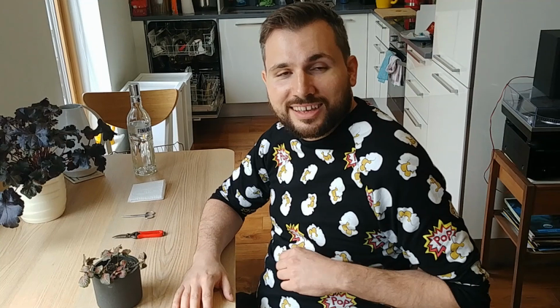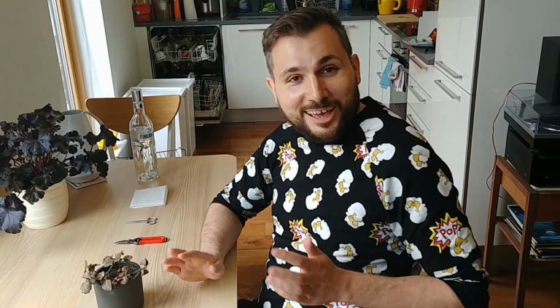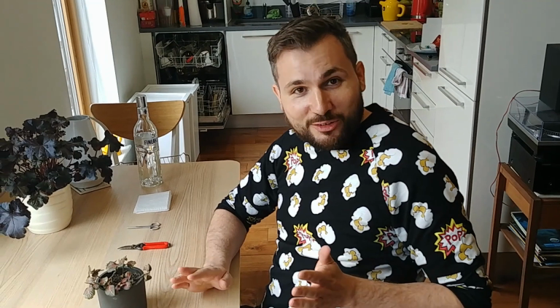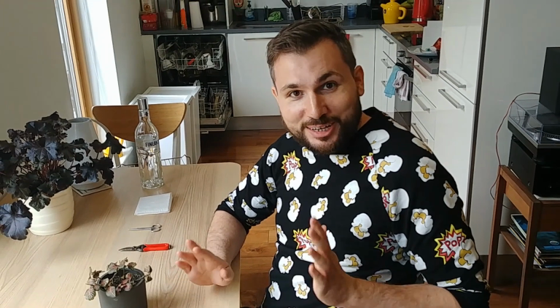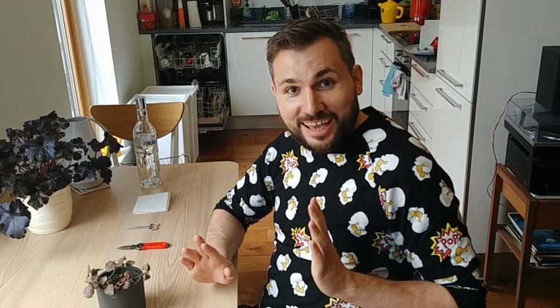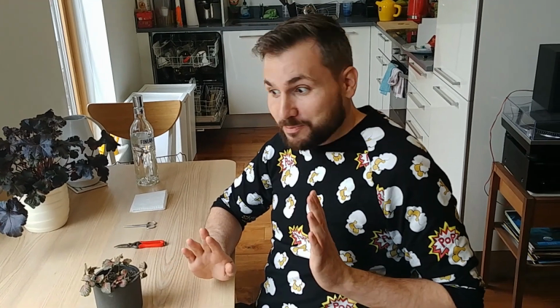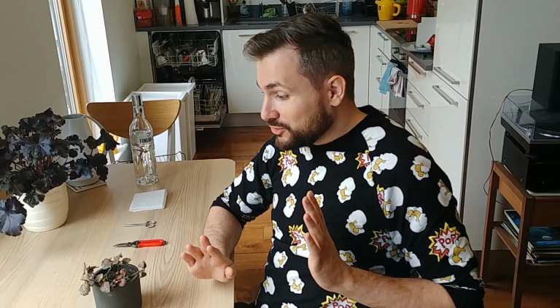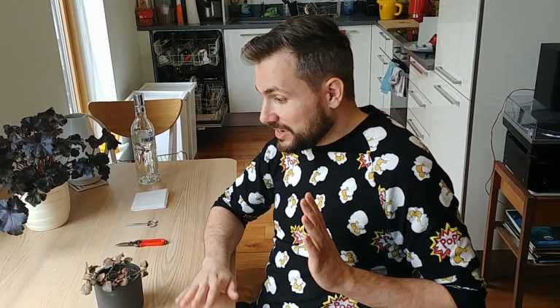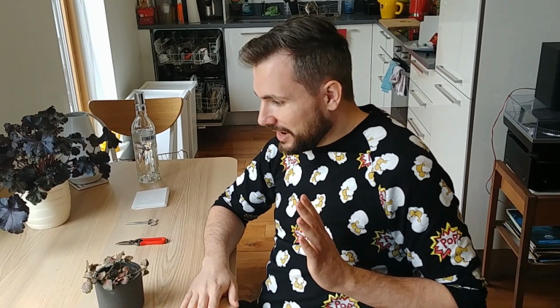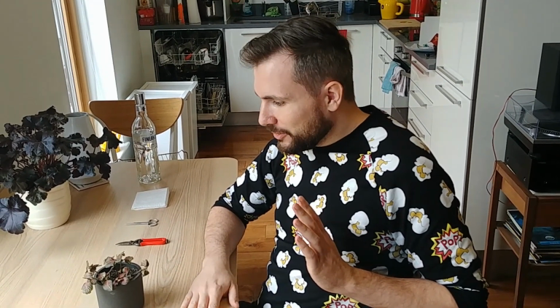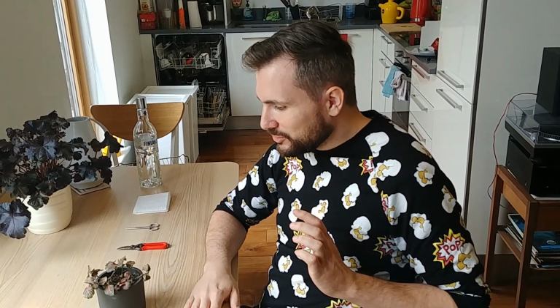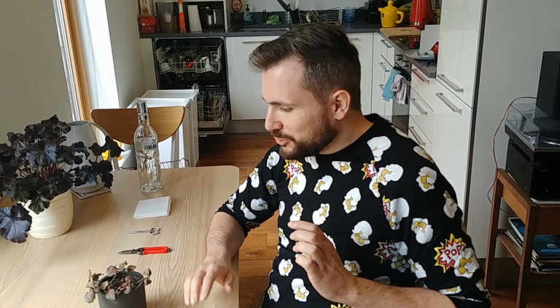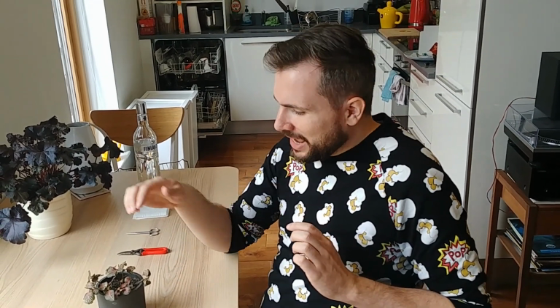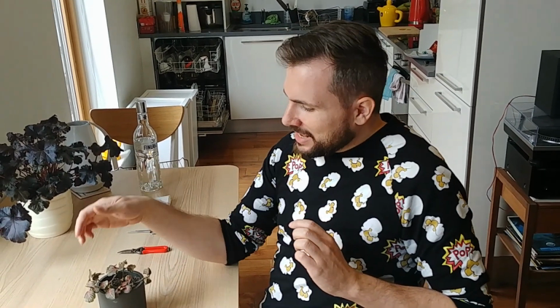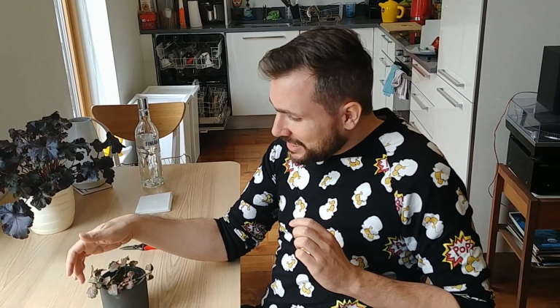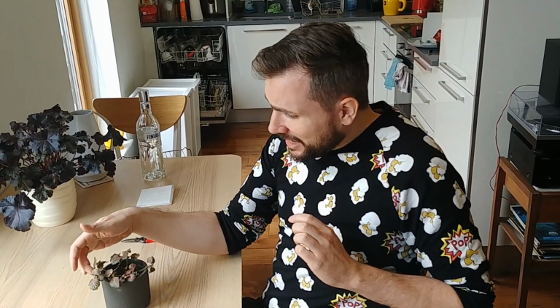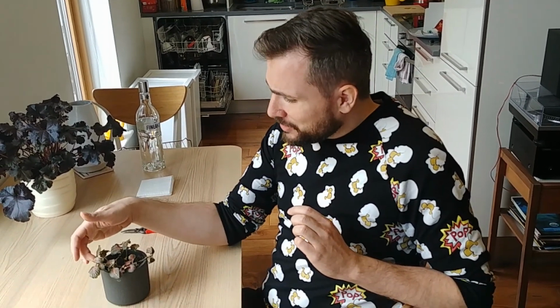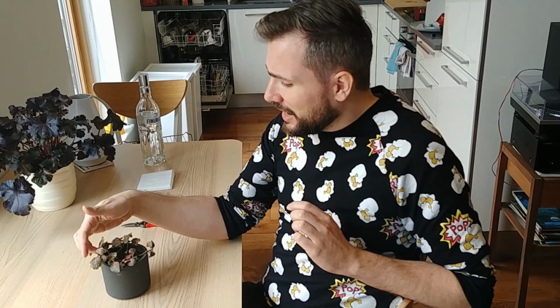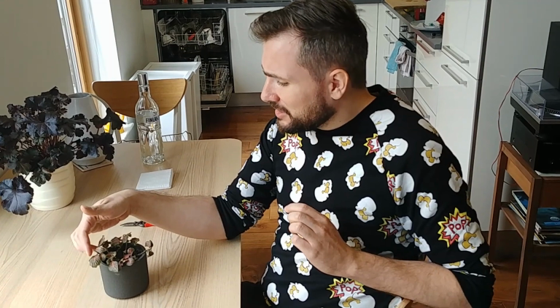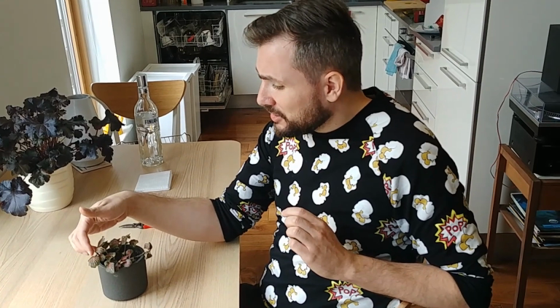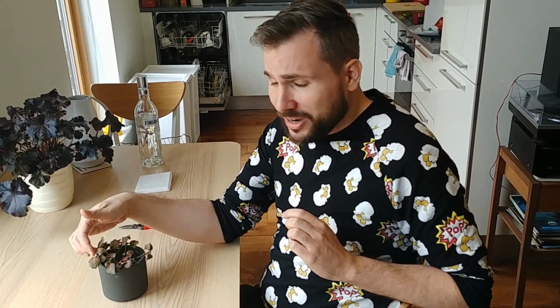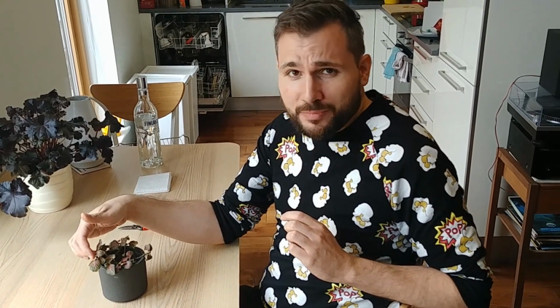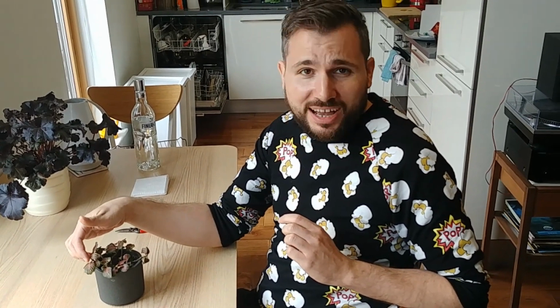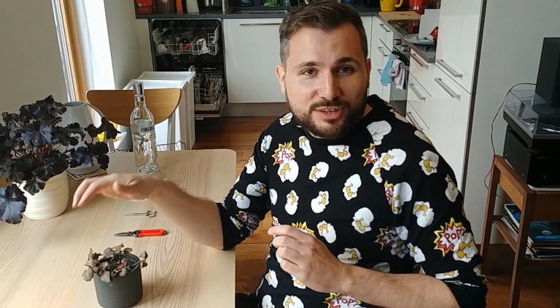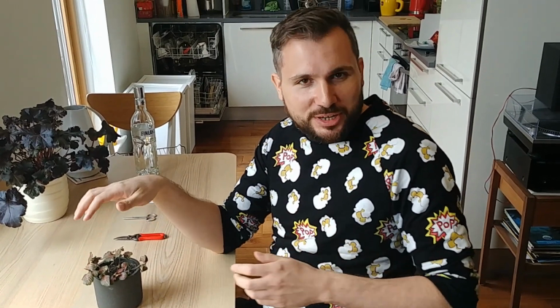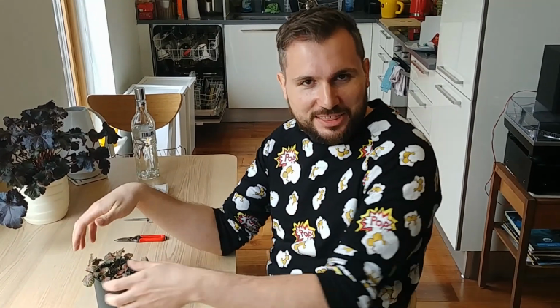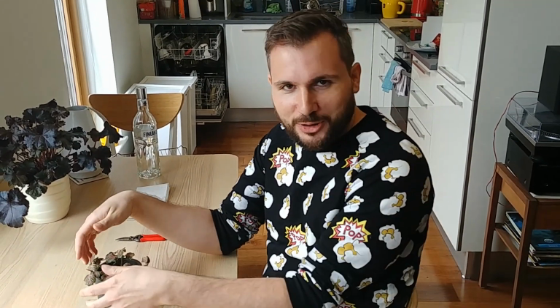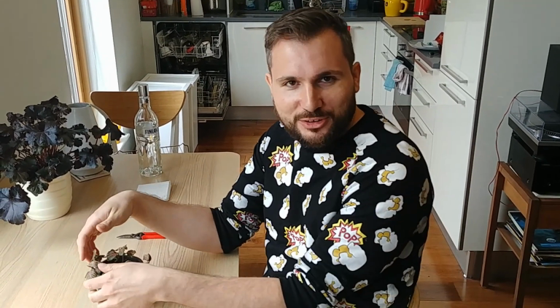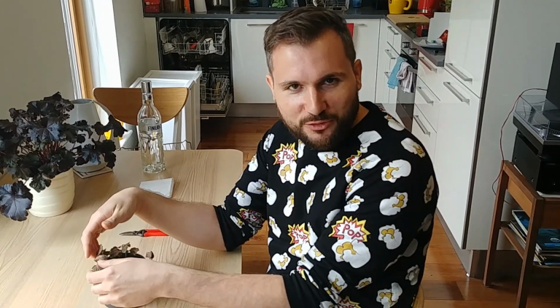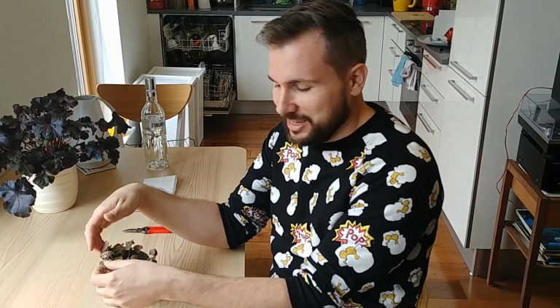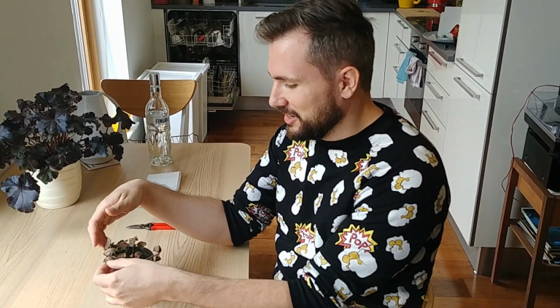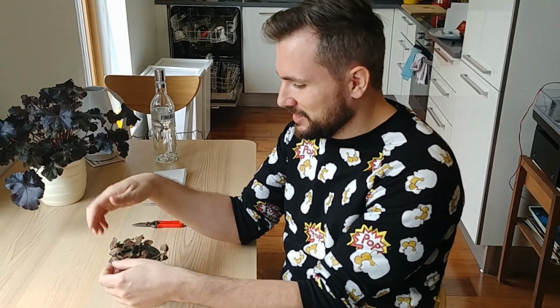Hello everyone! Today I want to clean up and trim my Fittonia, the so-called nerve plant, a little bit.